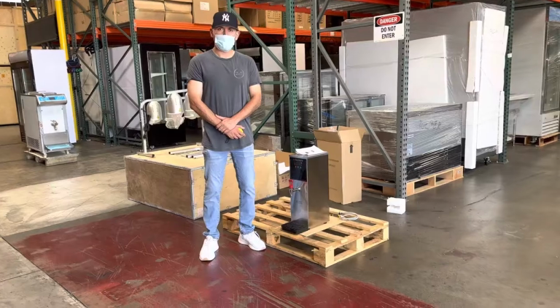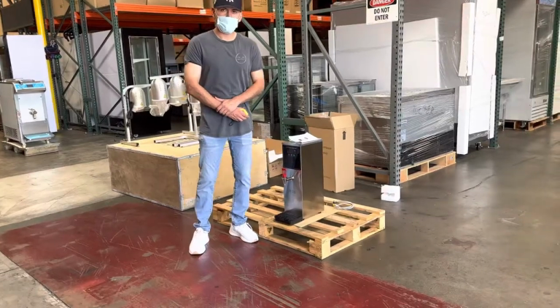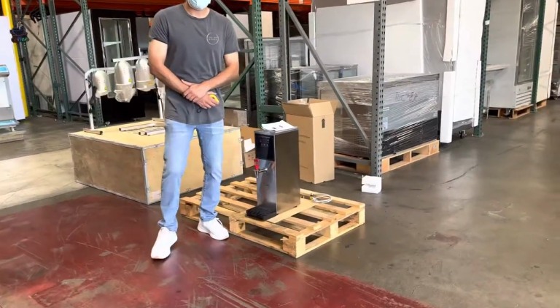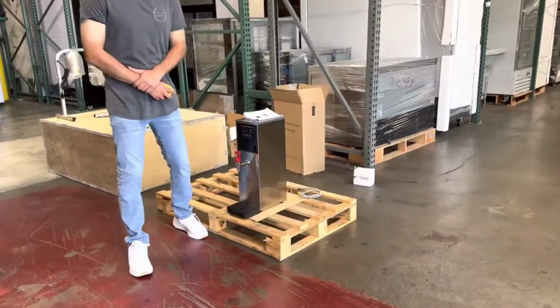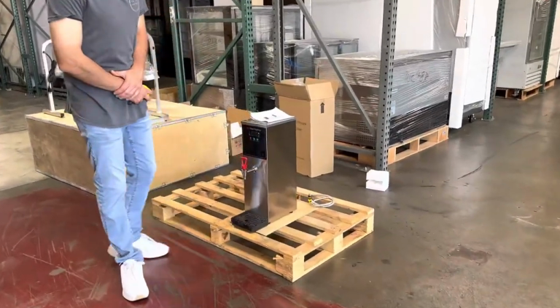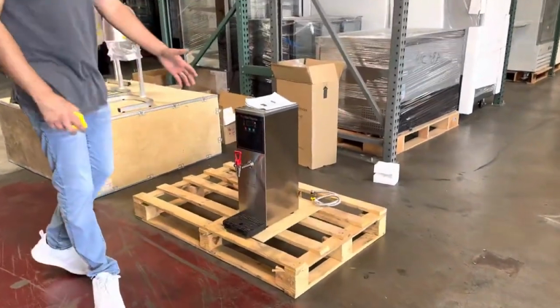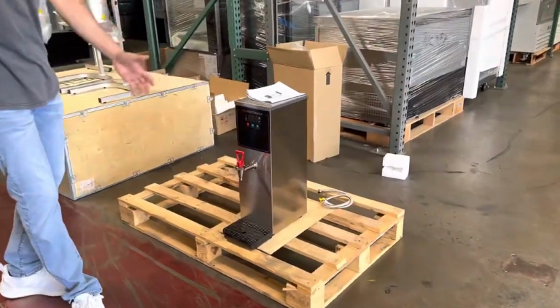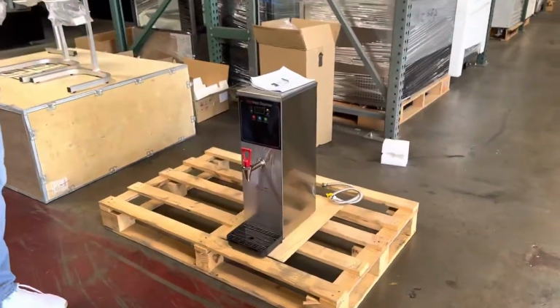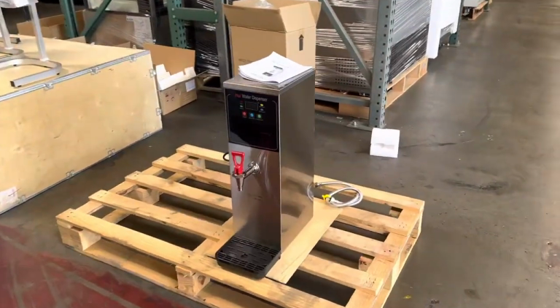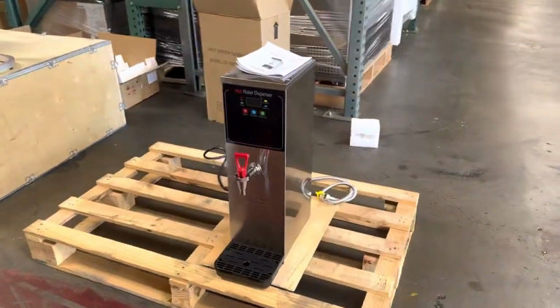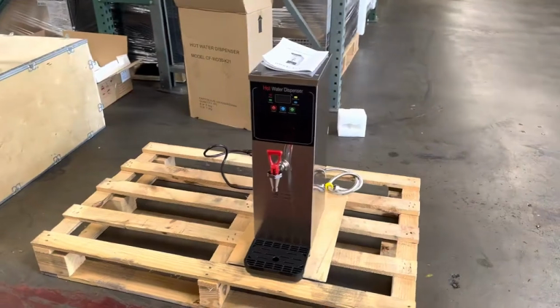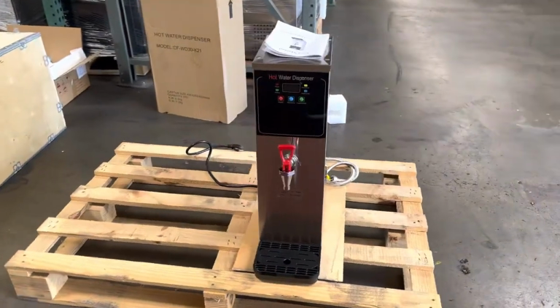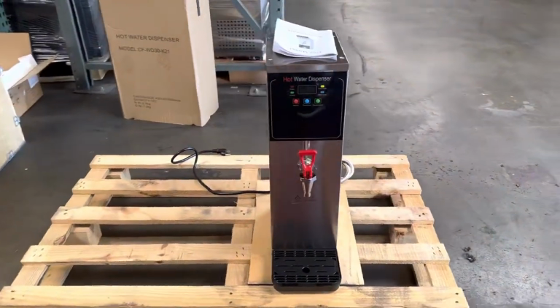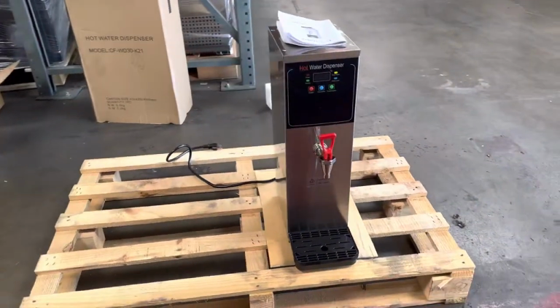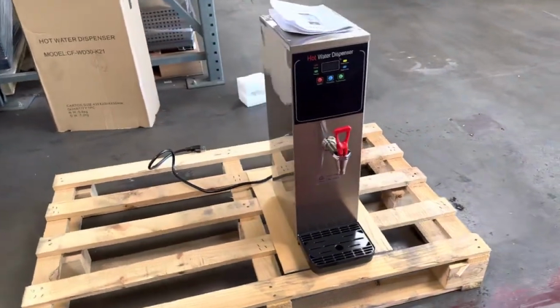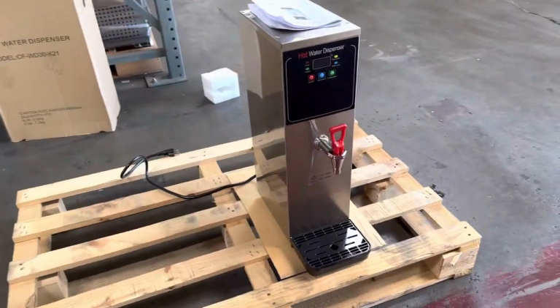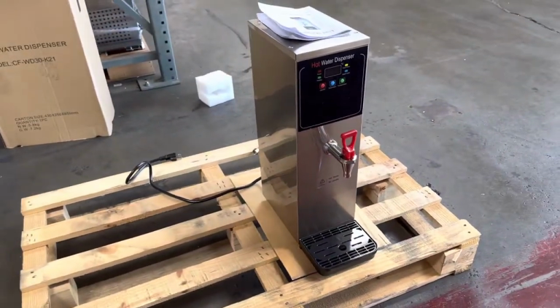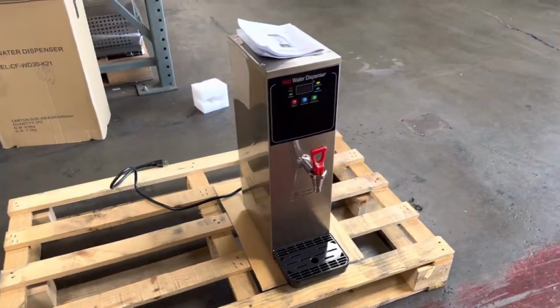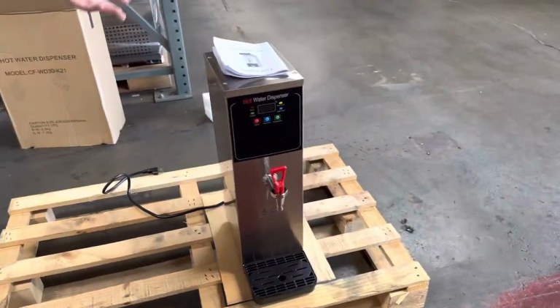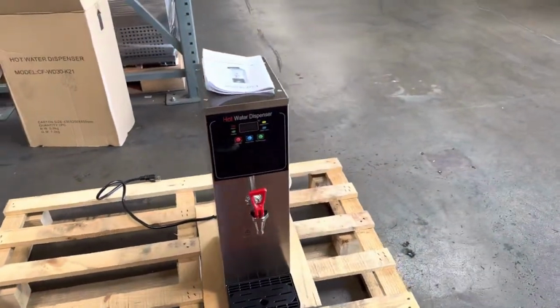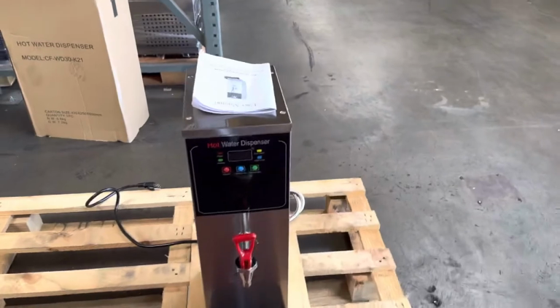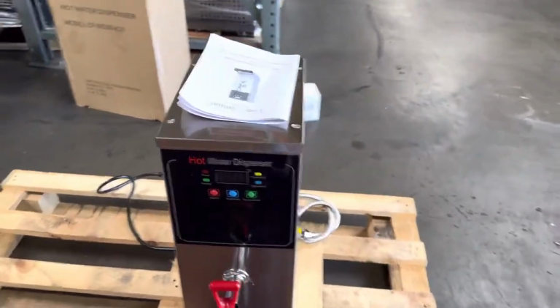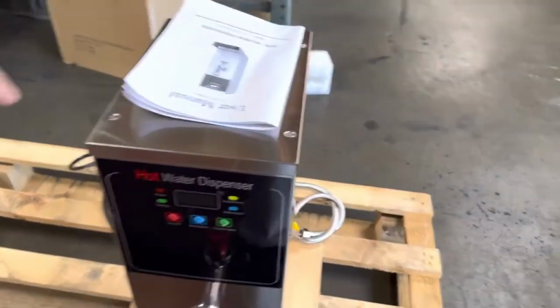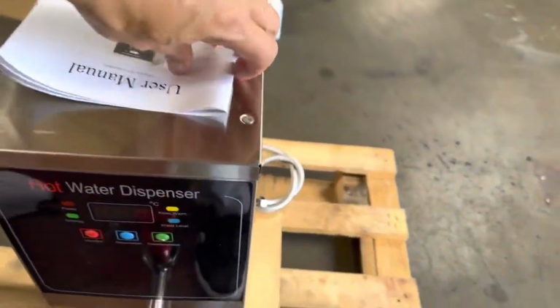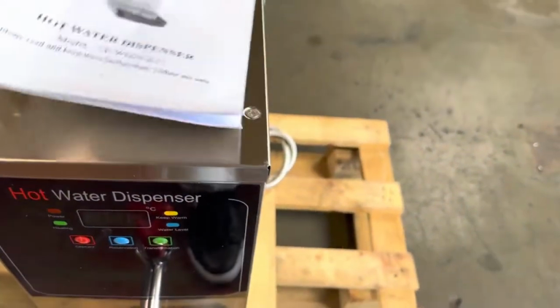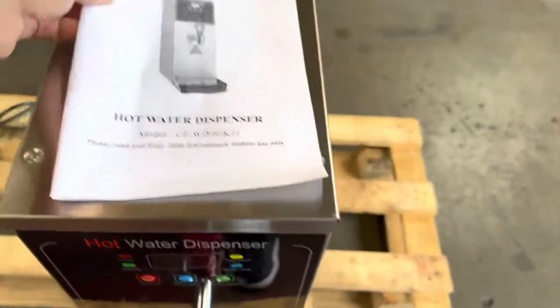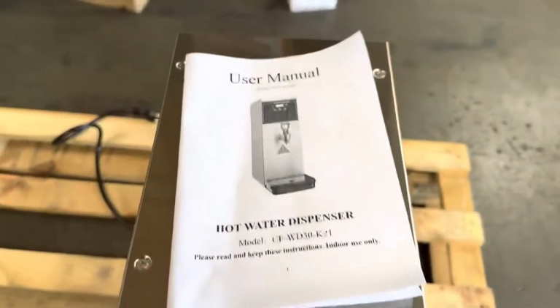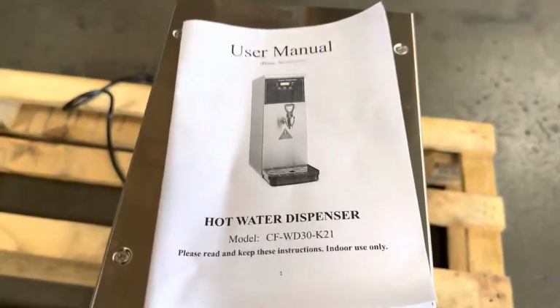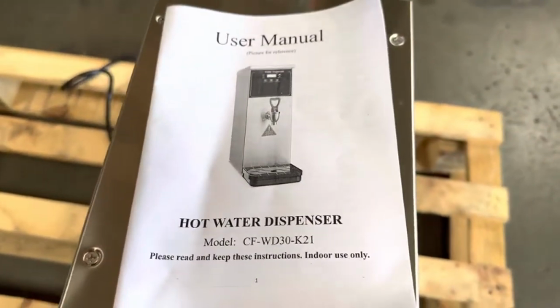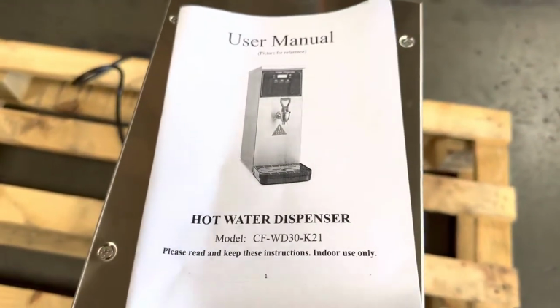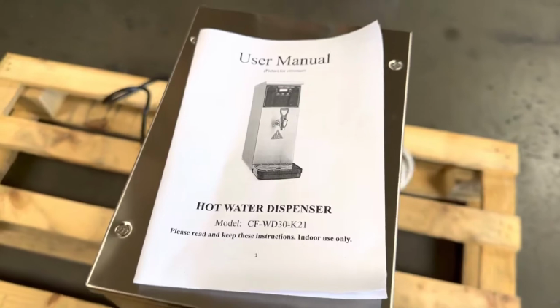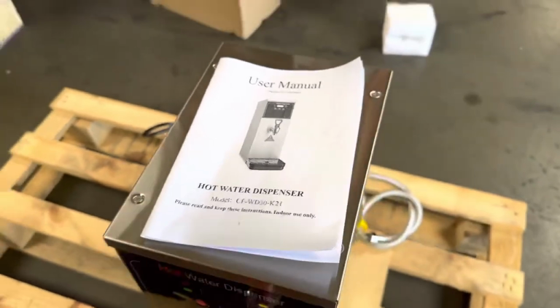Today we're going to demonstrate one of our brand new items. To my left you're looking at one of our countertop hot water dispensers. This is a new unit for your hot water, and it comes with lines.